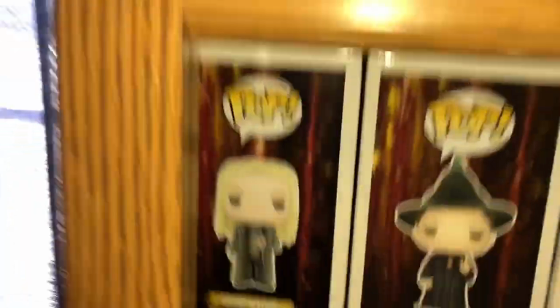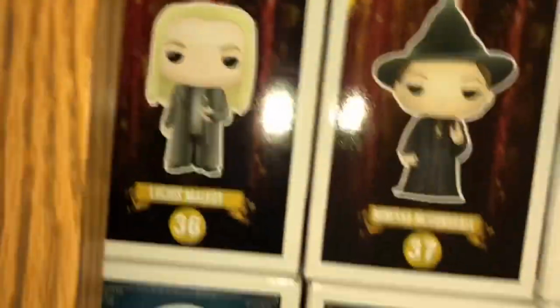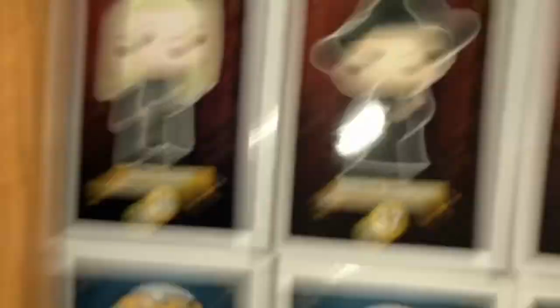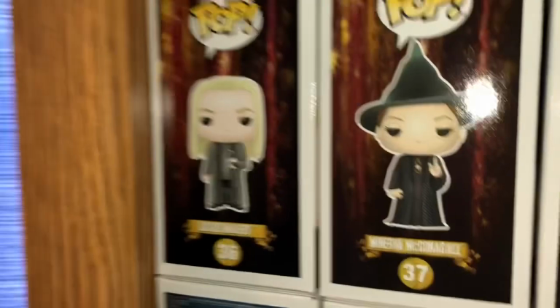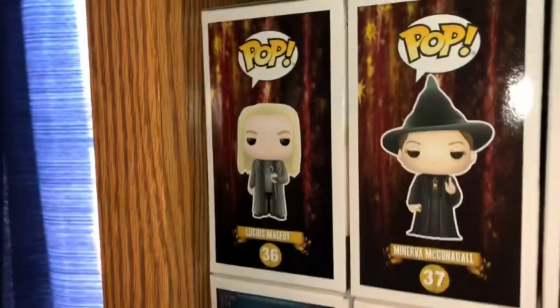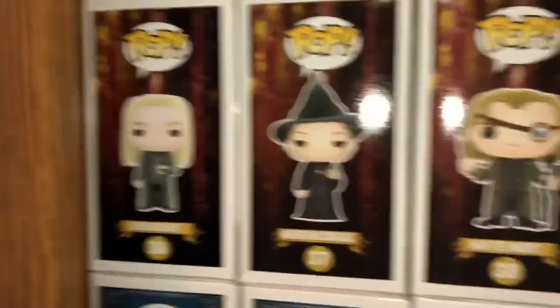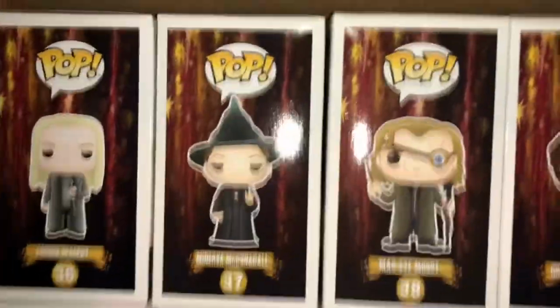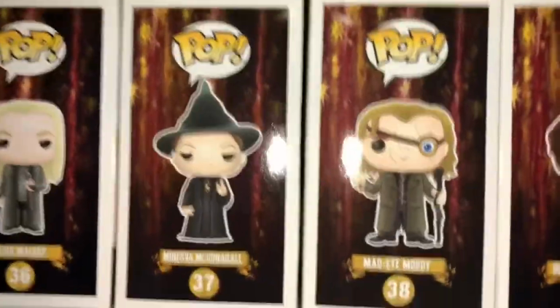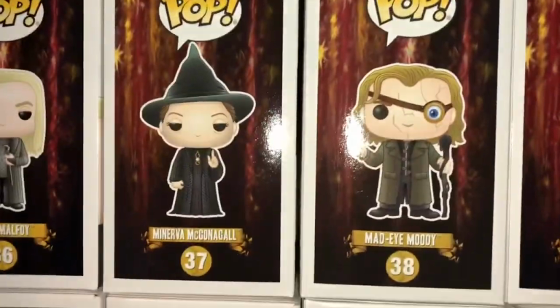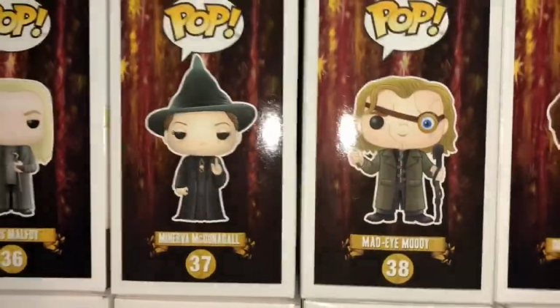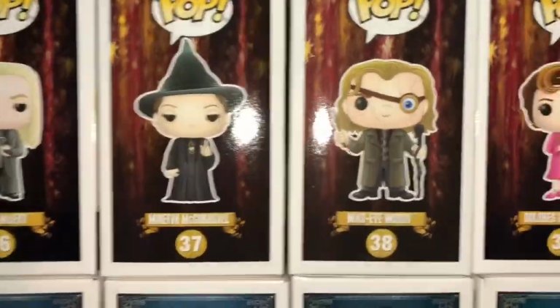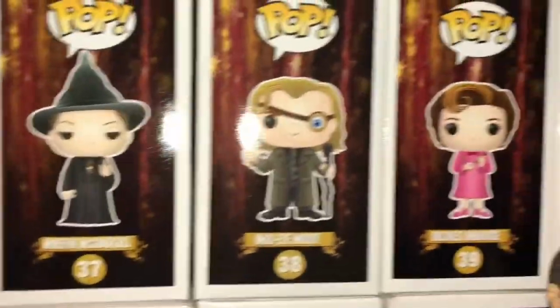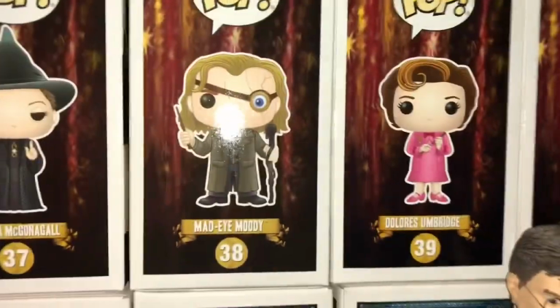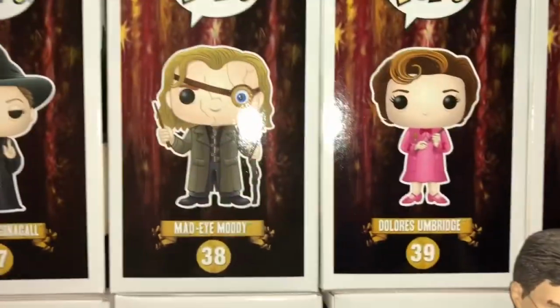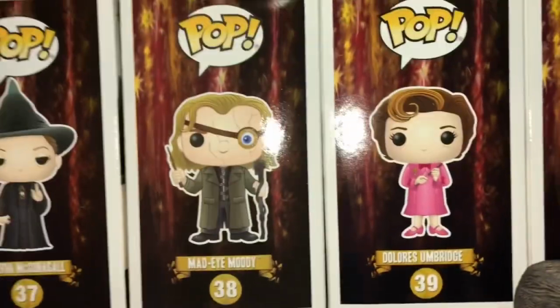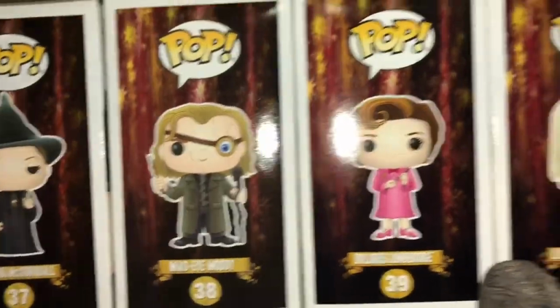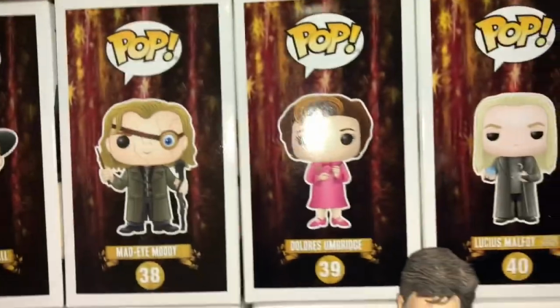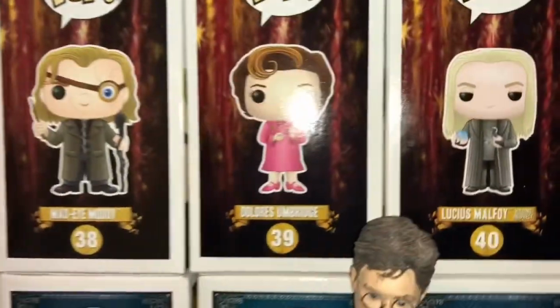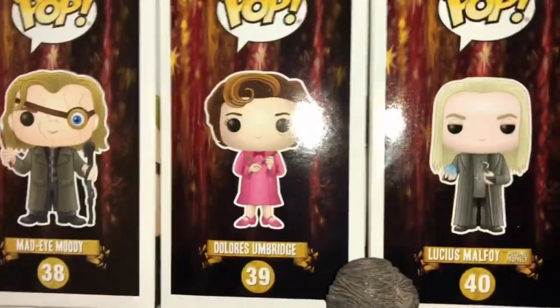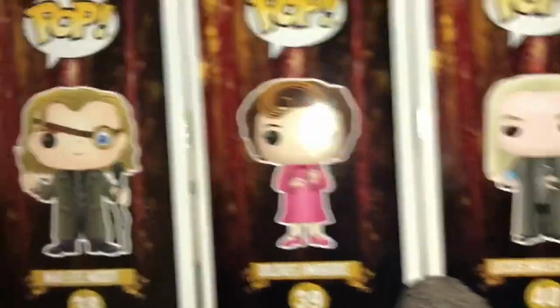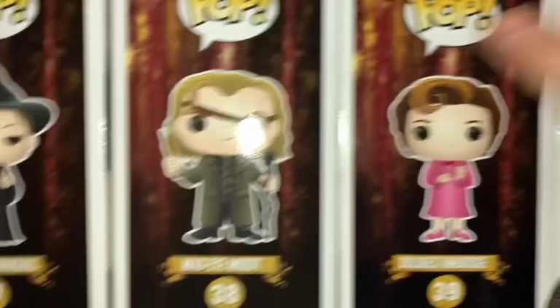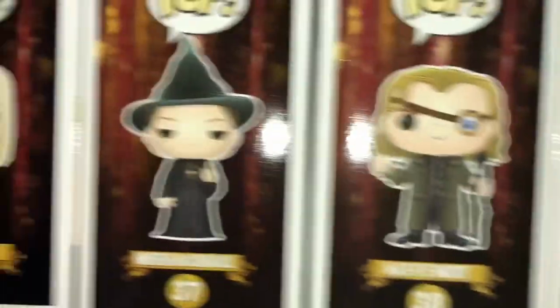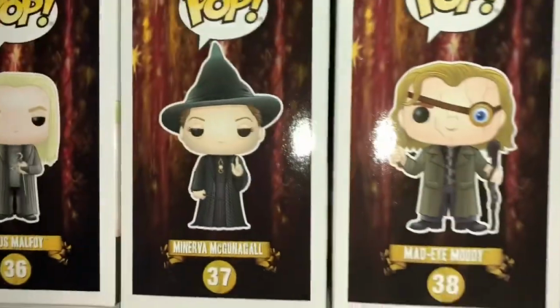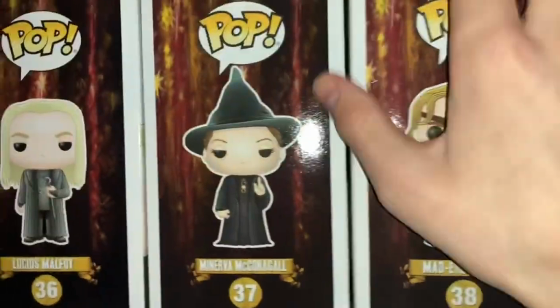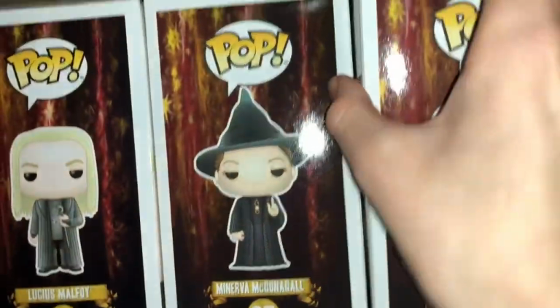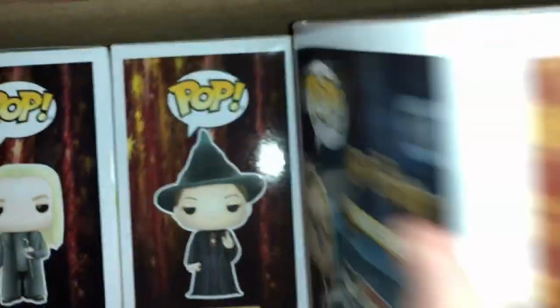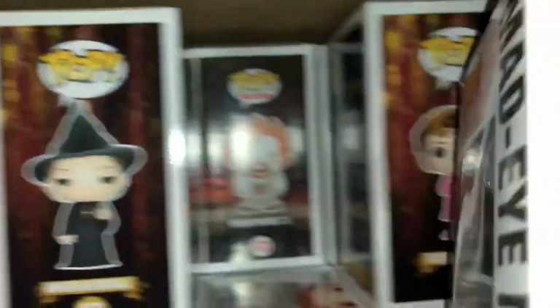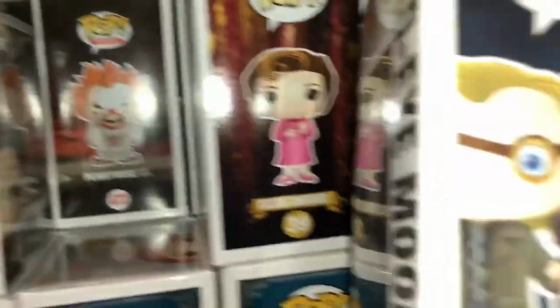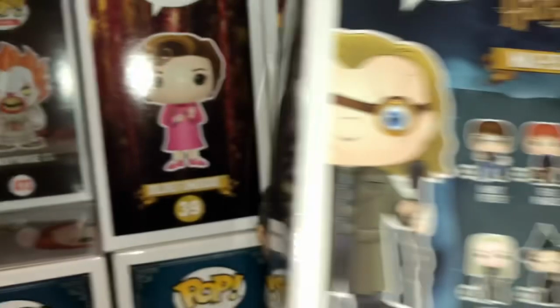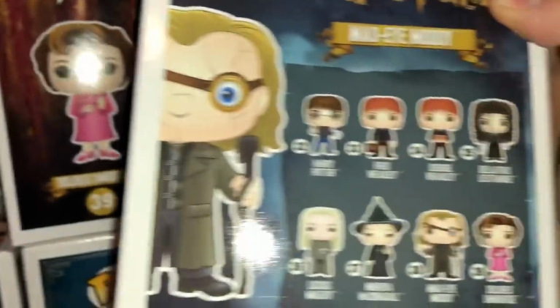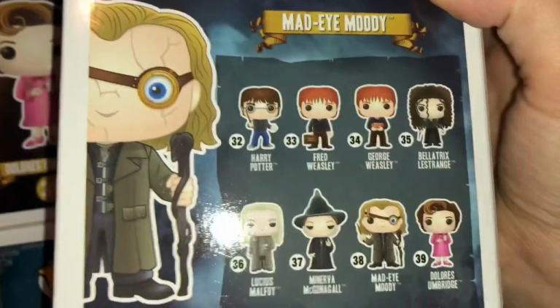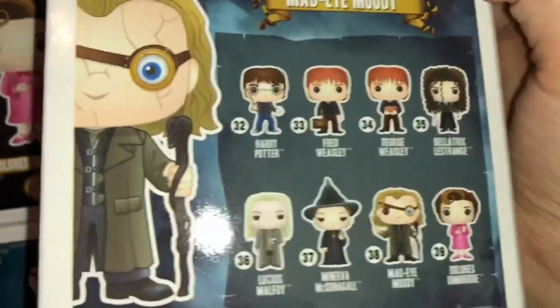So then here's Lucius. And here's McGonagall. She's going up a little bit. Here is Mad-Eye Moody. Got Dolores Umbridge.